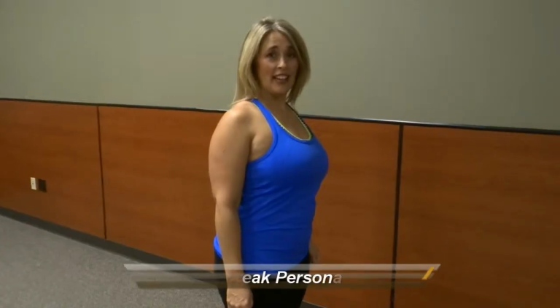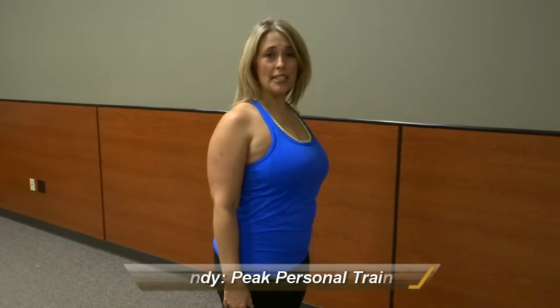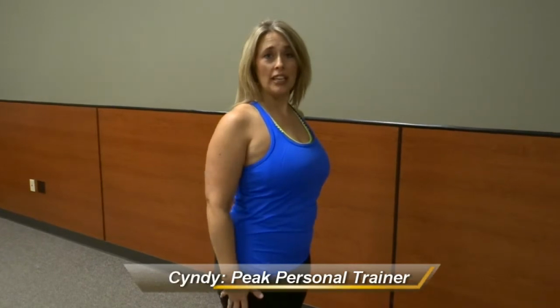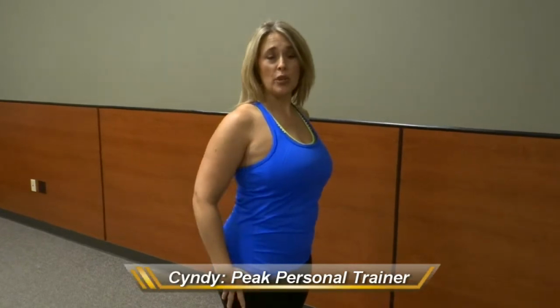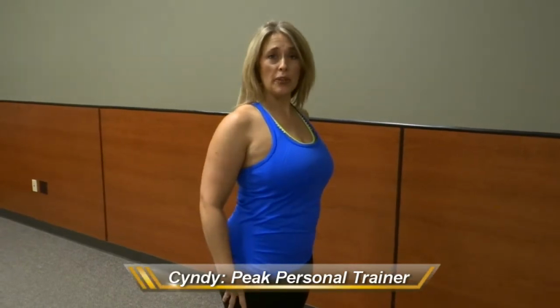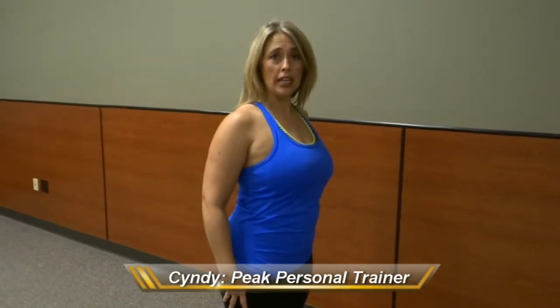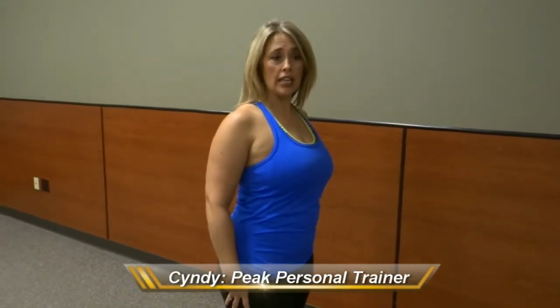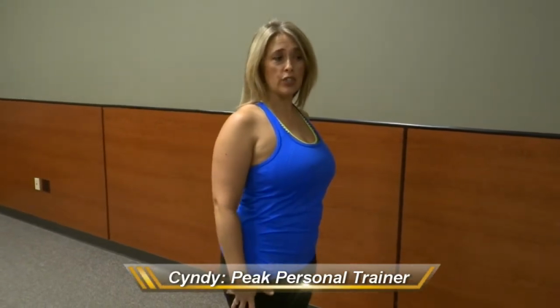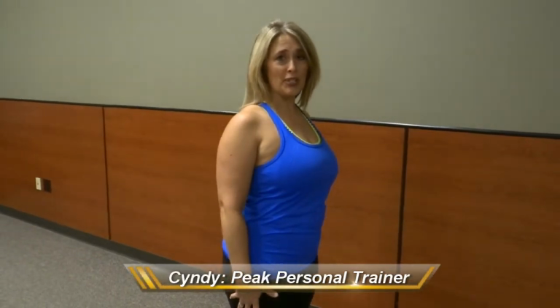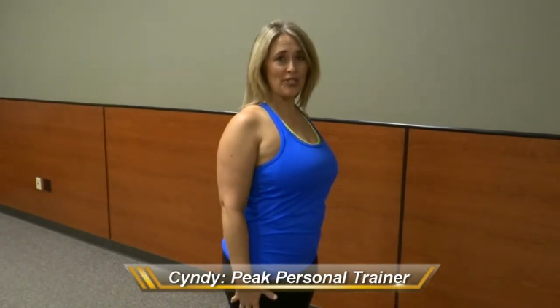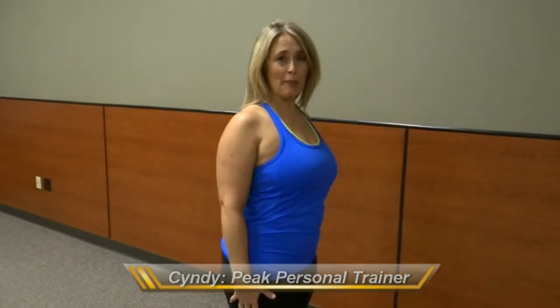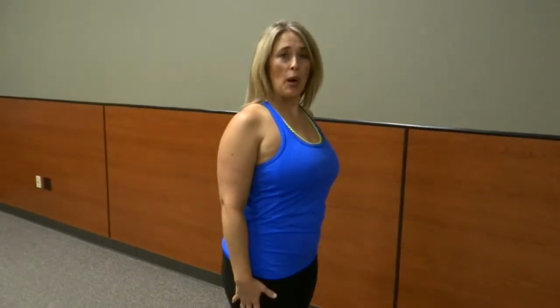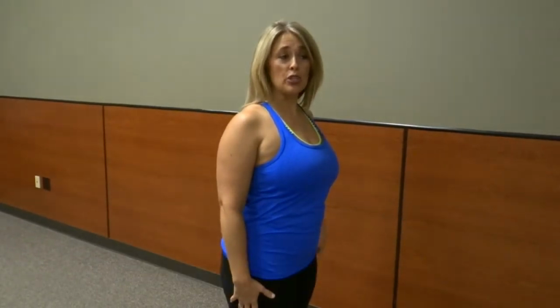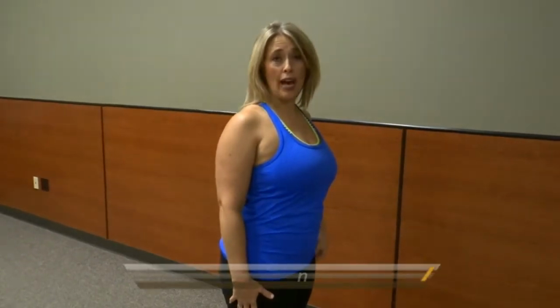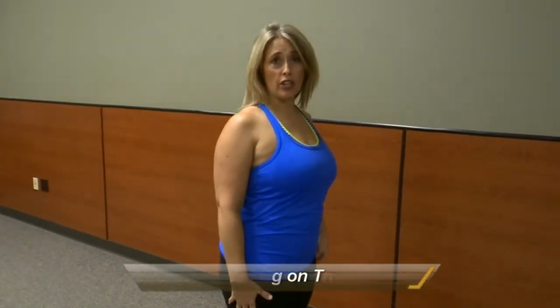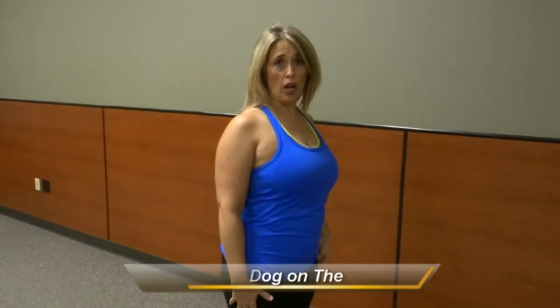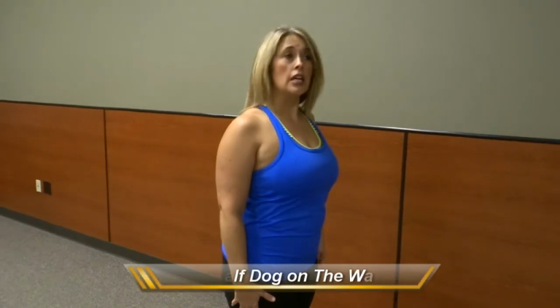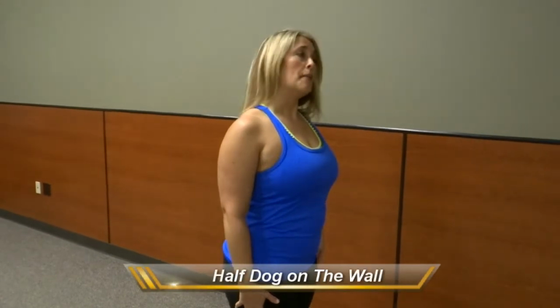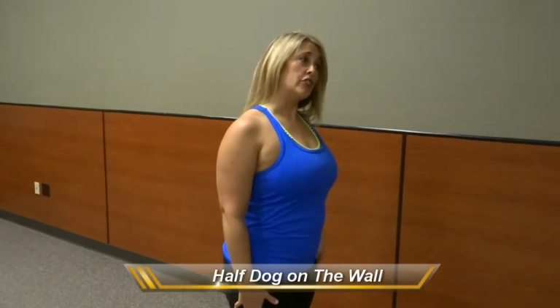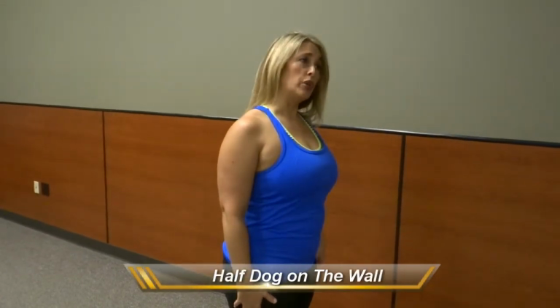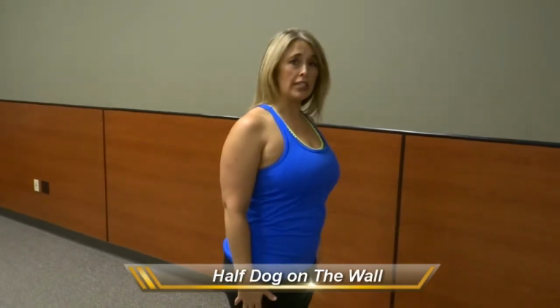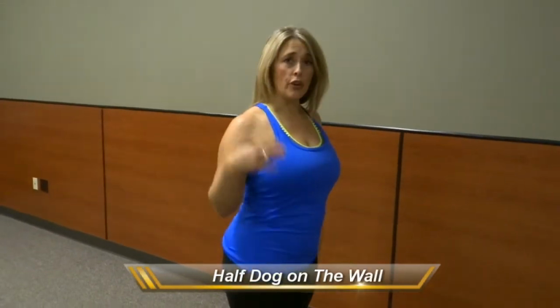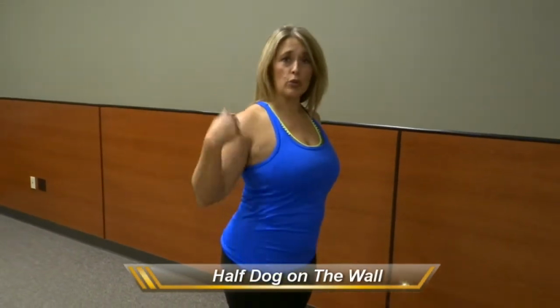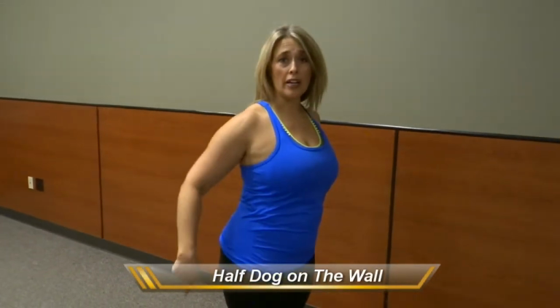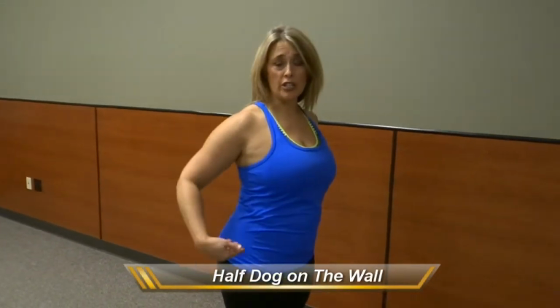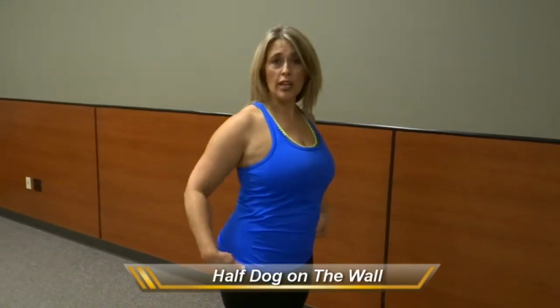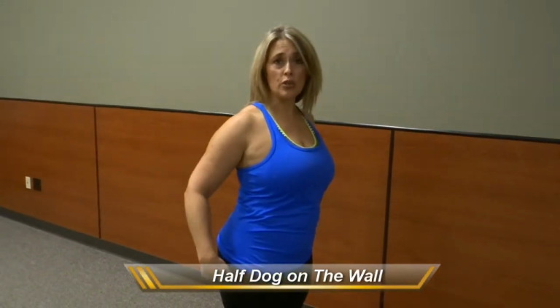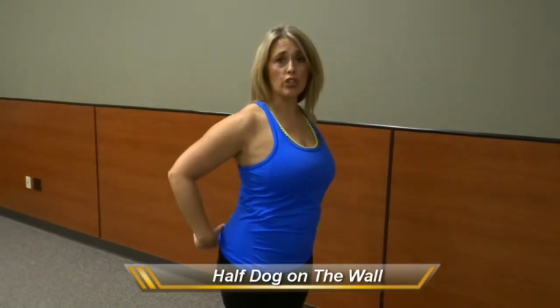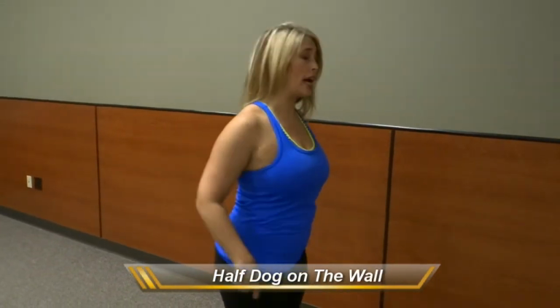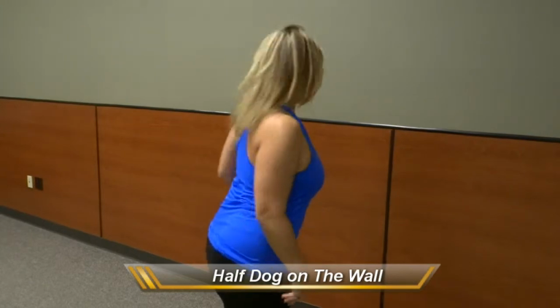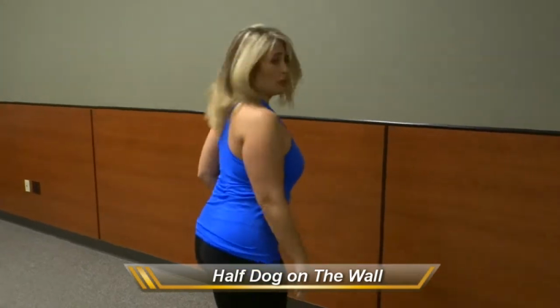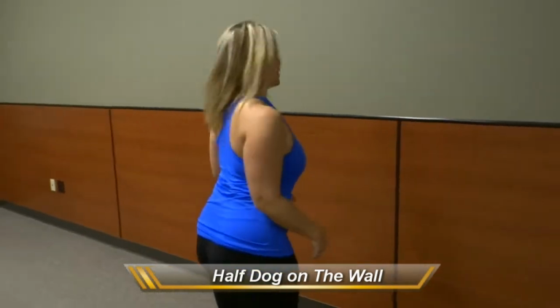Hello, I'm Cindy. I'm a trainer here at The Peak and for today's trainer tune-up I'm going to show you a half dog on the wall. A half dog will really lengthen all the way through the back of the body, so your hamstrings, your low back — it'll feel really nice.